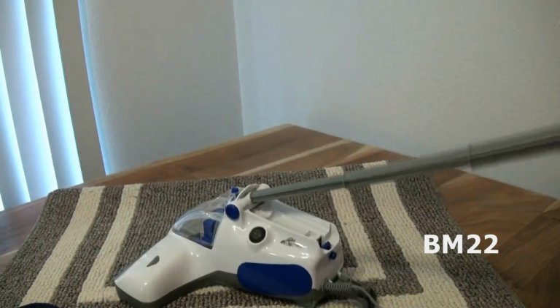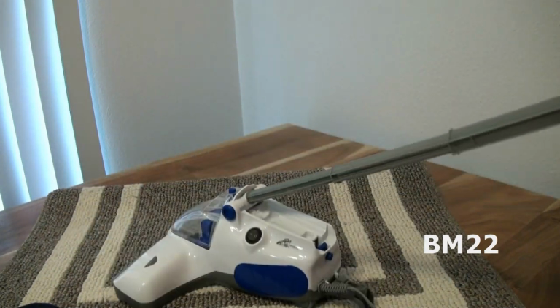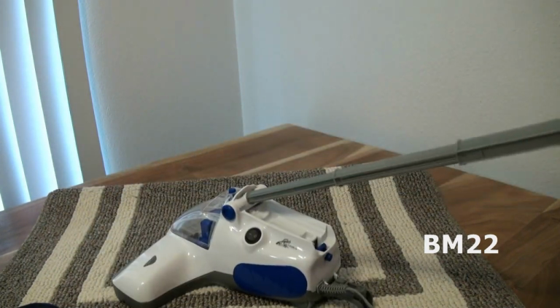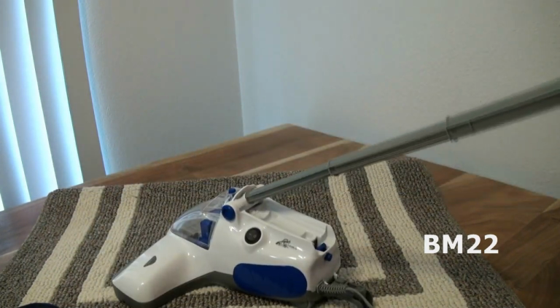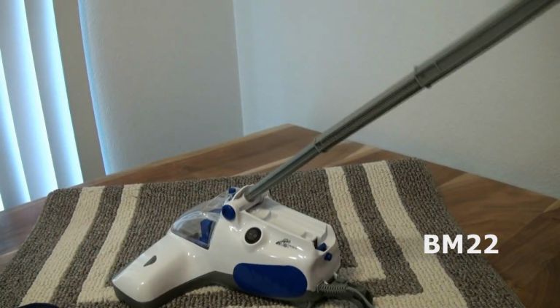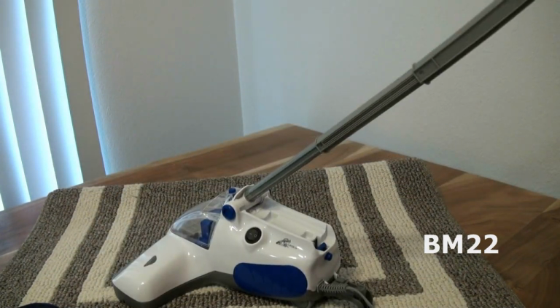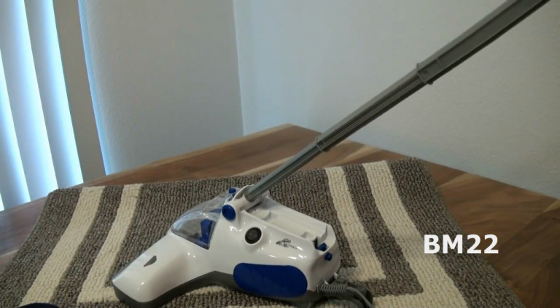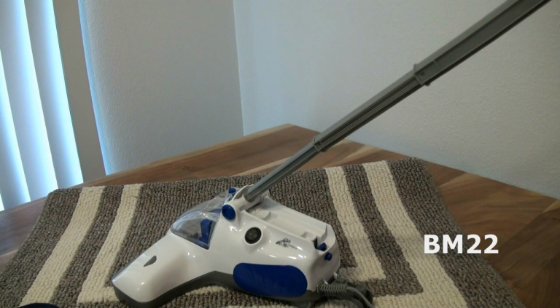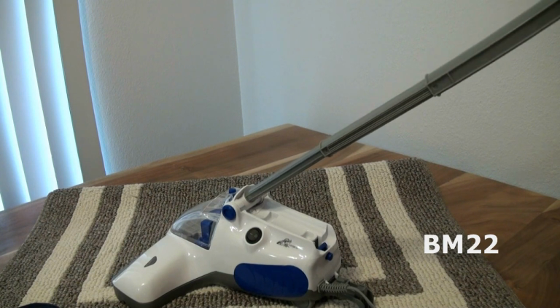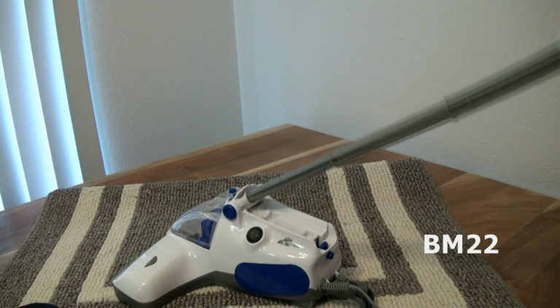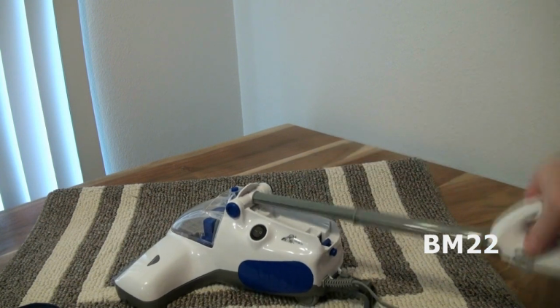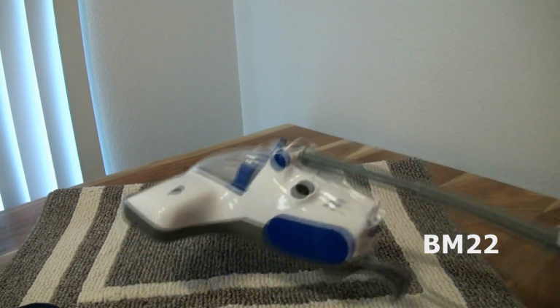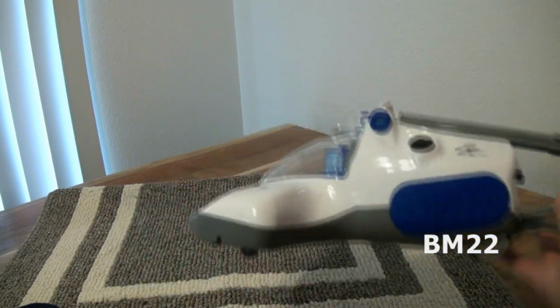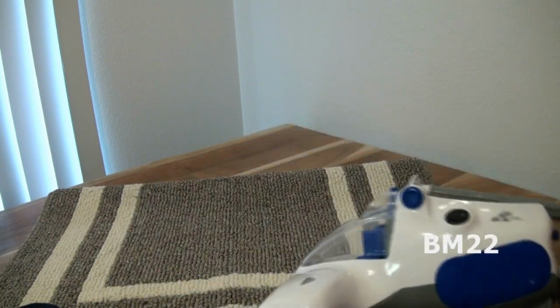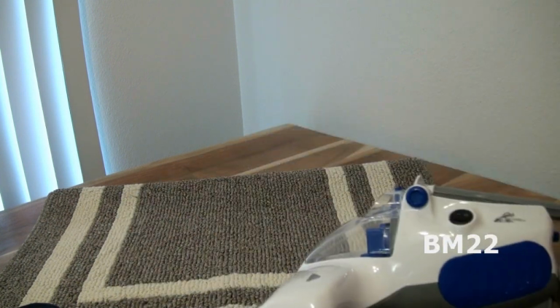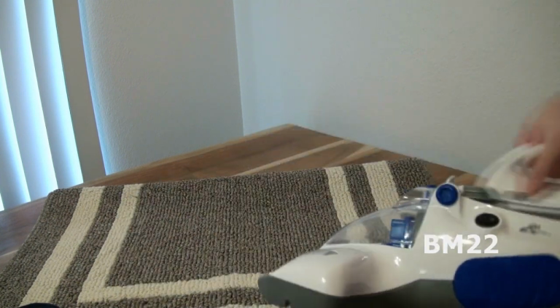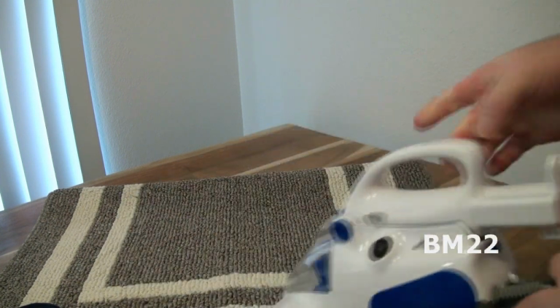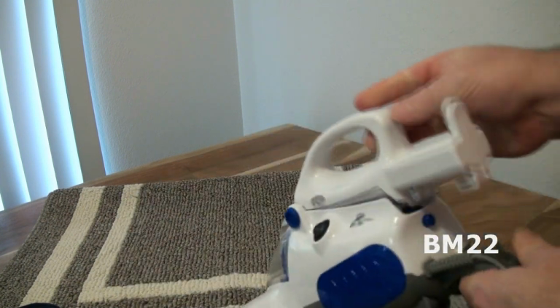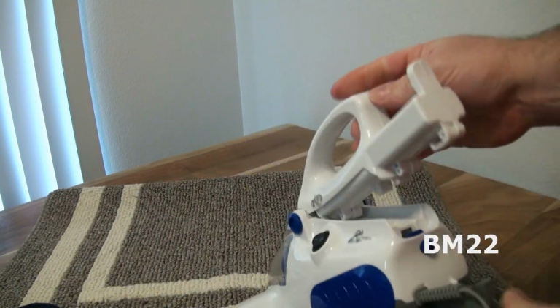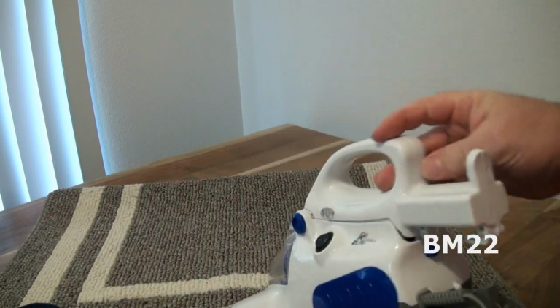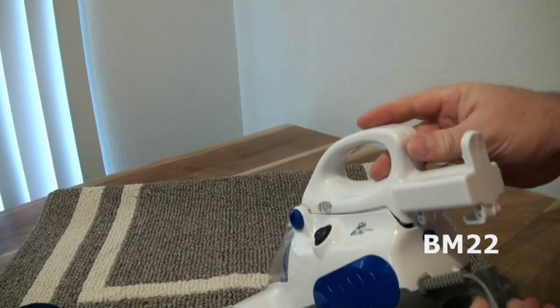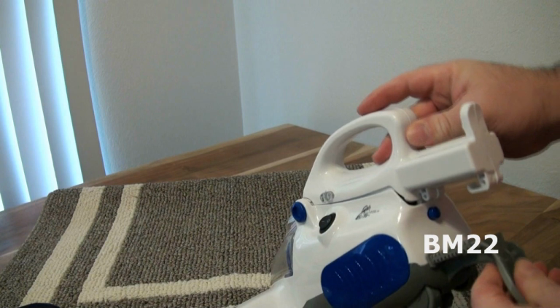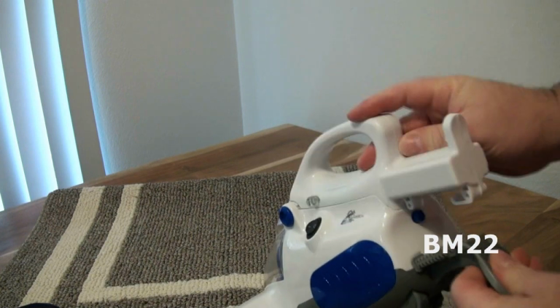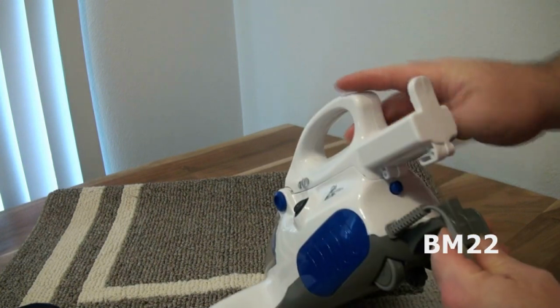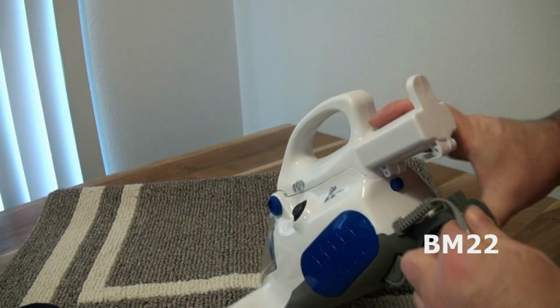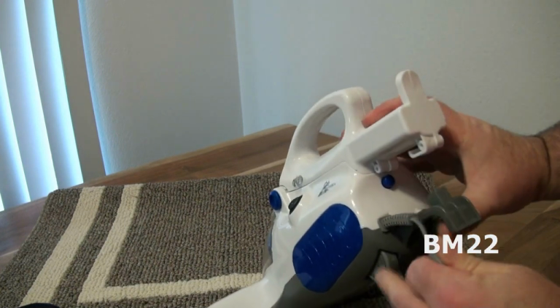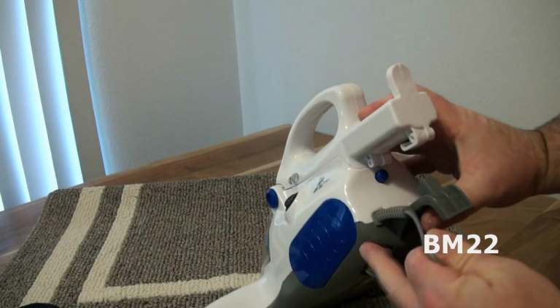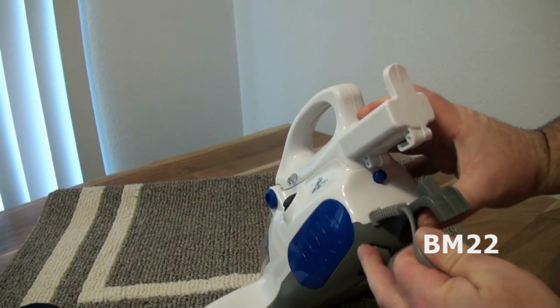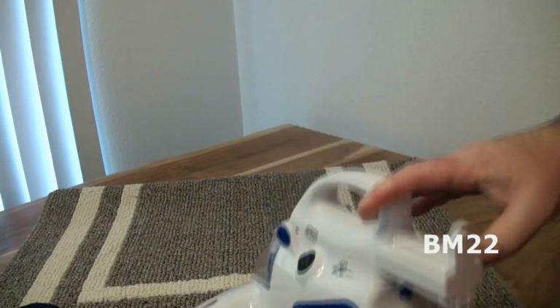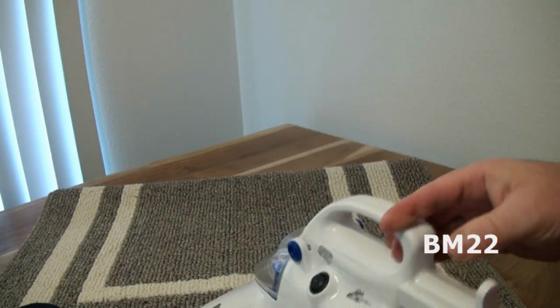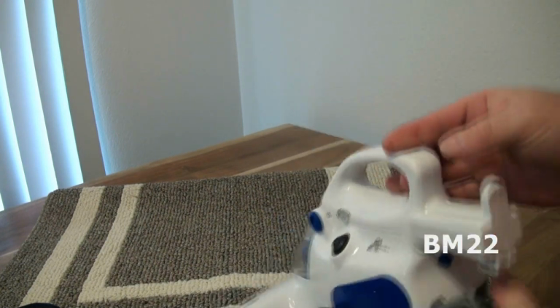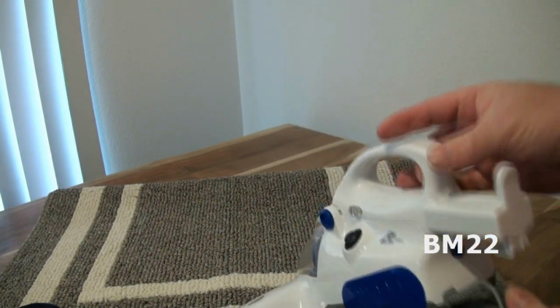It is a 400-watt vacuum cleaner, so it's got to be a couple amps. I would be afraid of that cord — running it a long time could cause it to overheat. That cord is very thin.